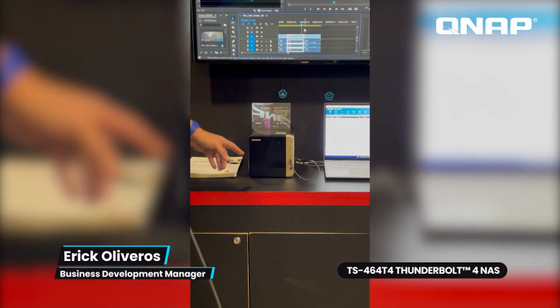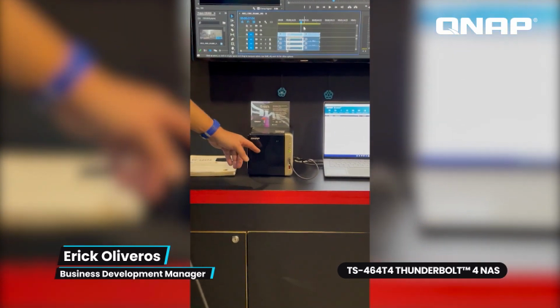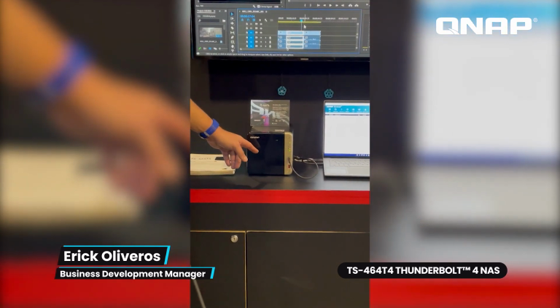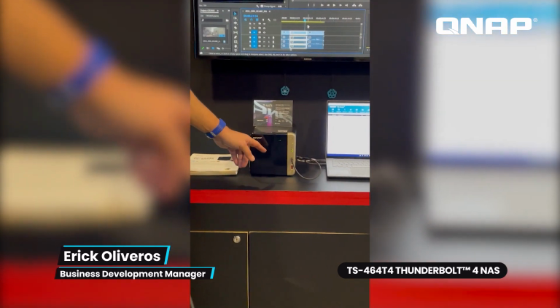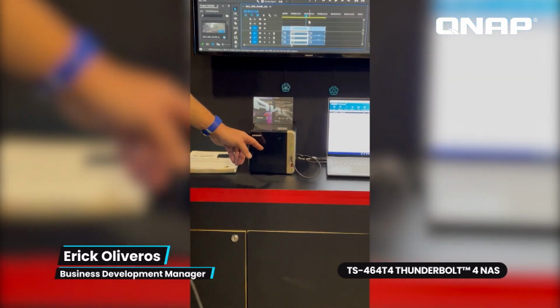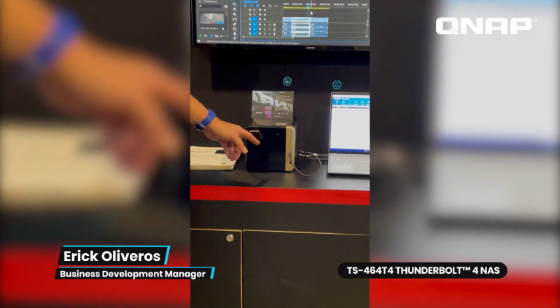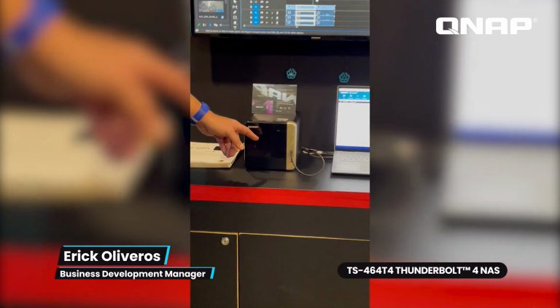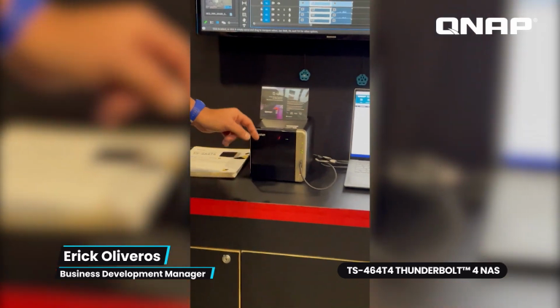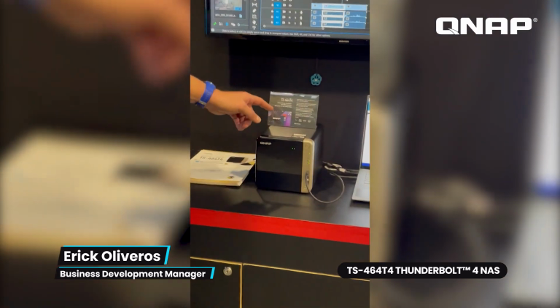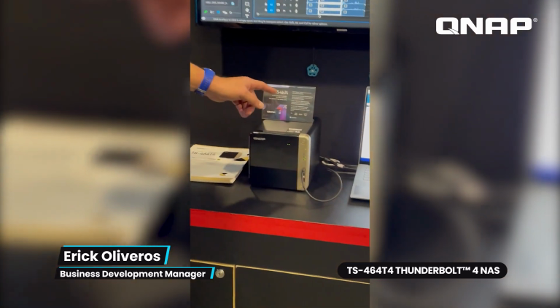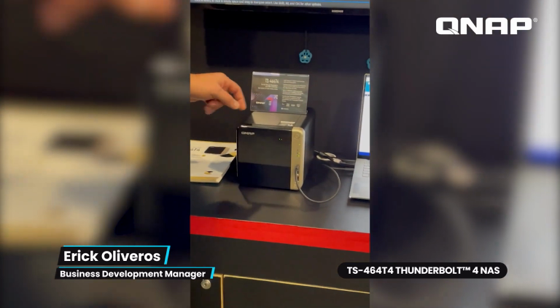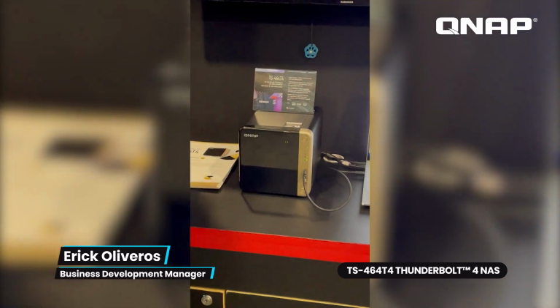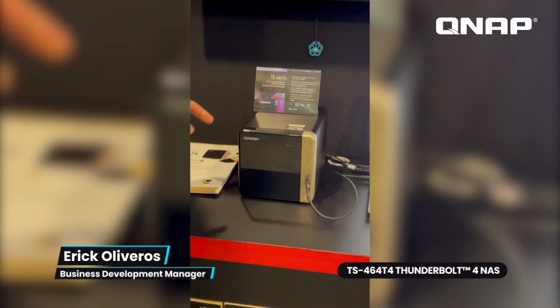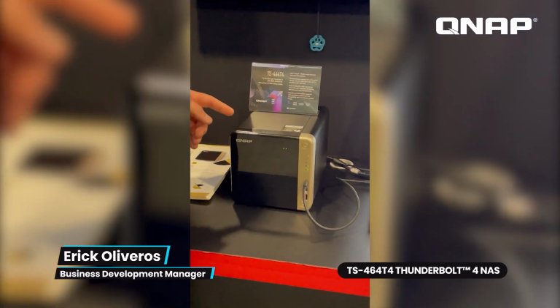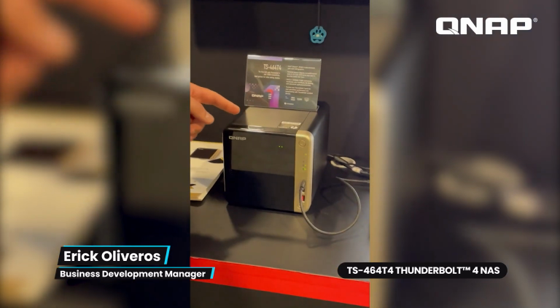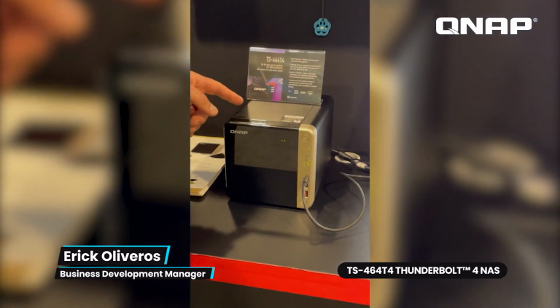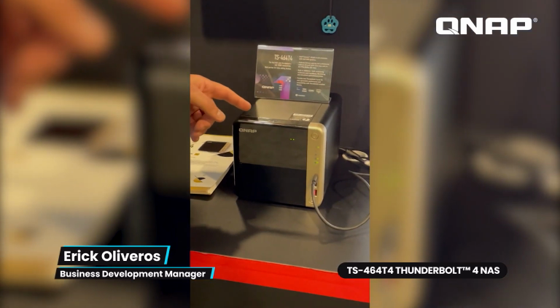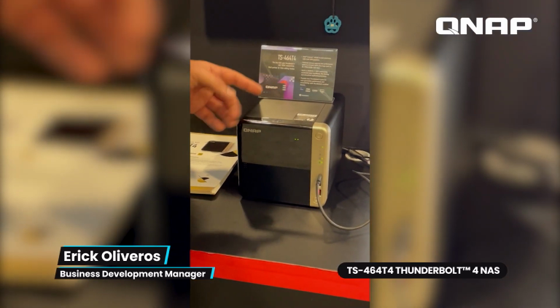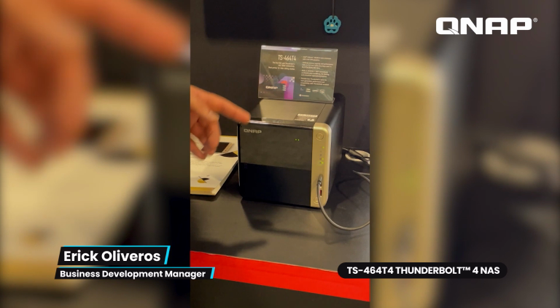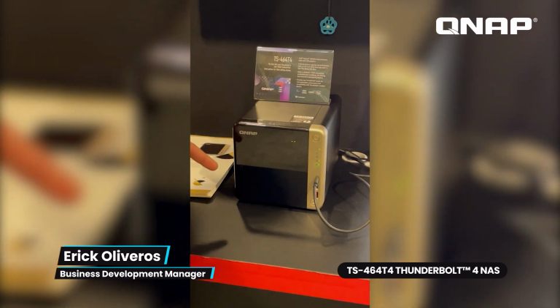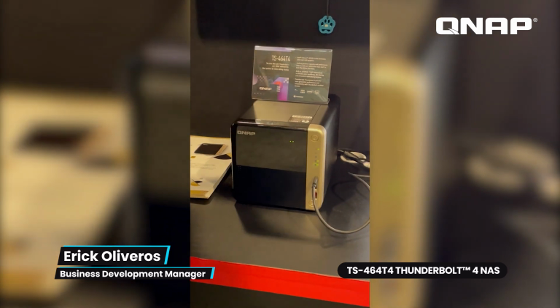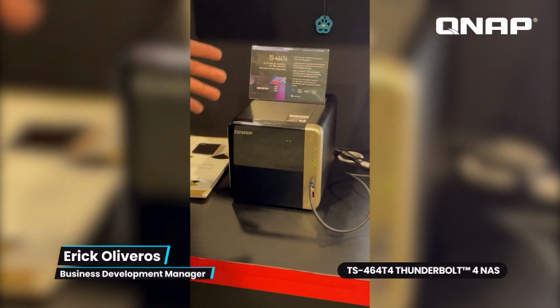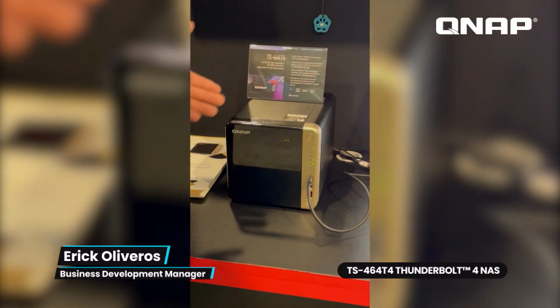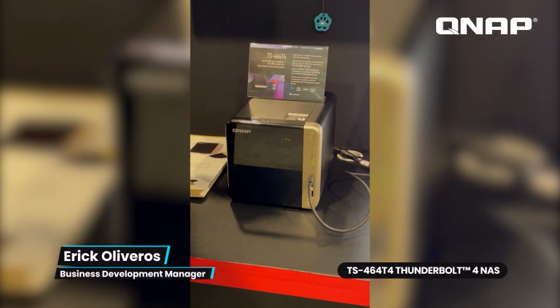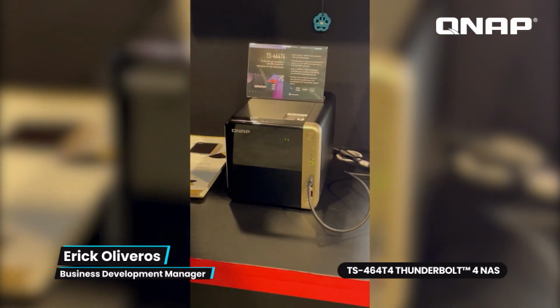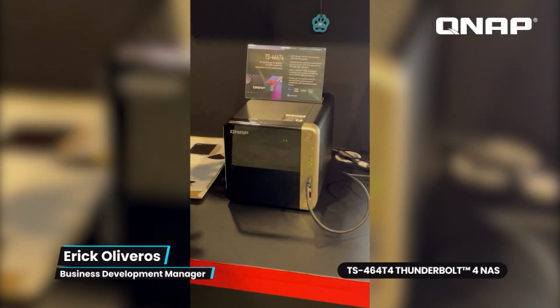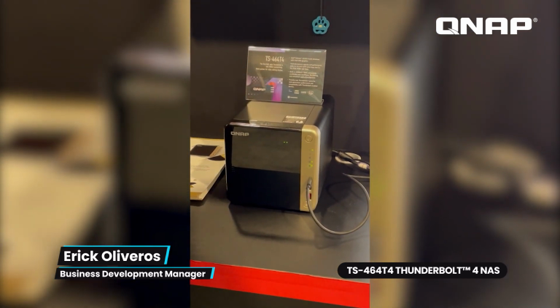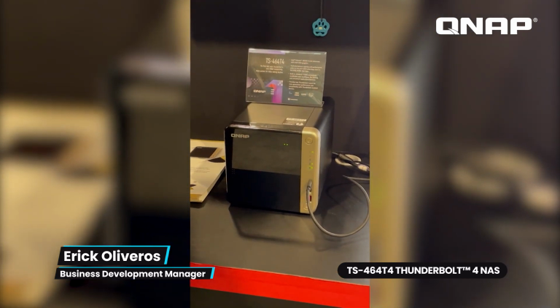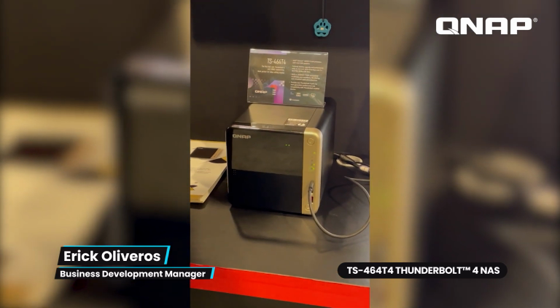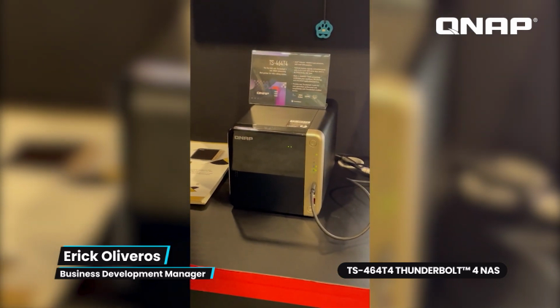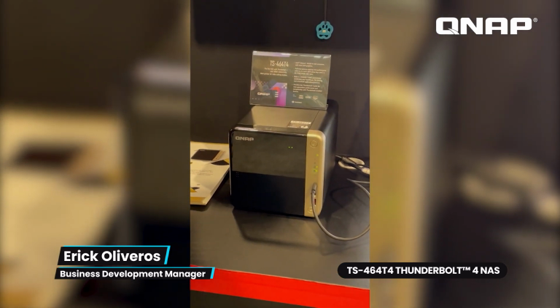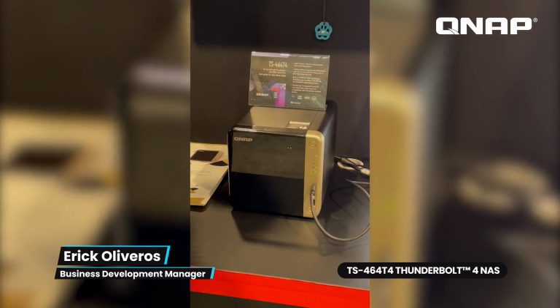We have four 3.5-inch SATA drives in the front. We also have two M.2 PCIe NVMe SSD slots, which are great for caching or for Q-tier, our tiering technology.